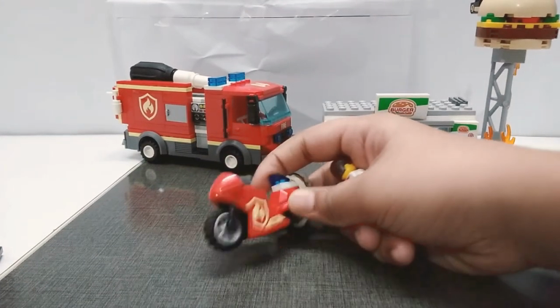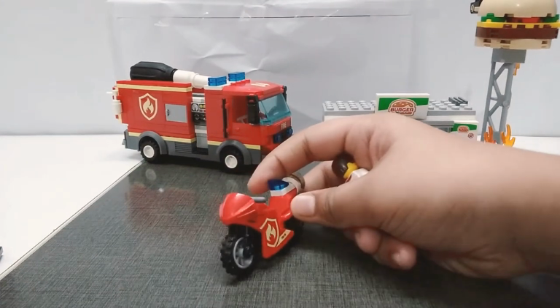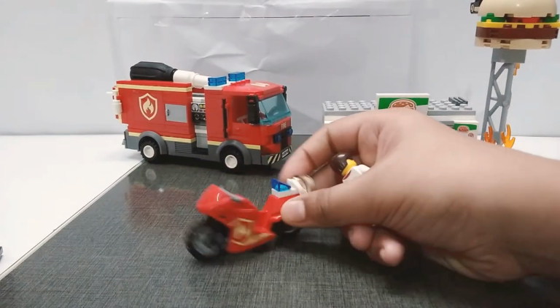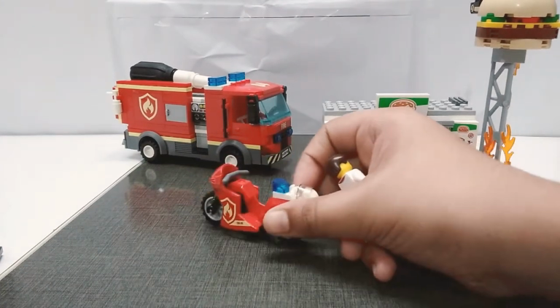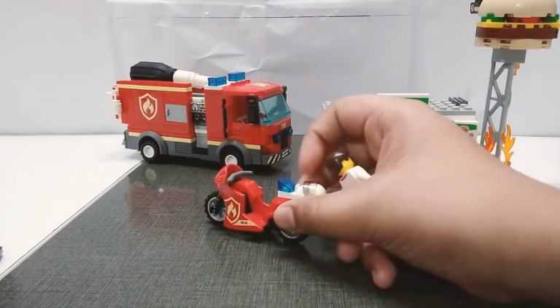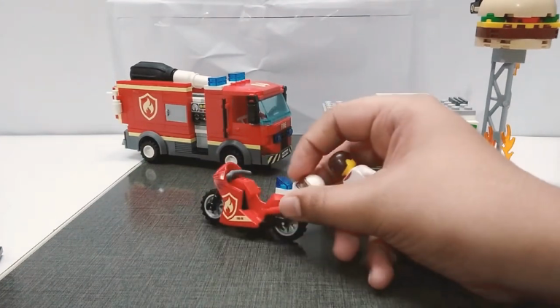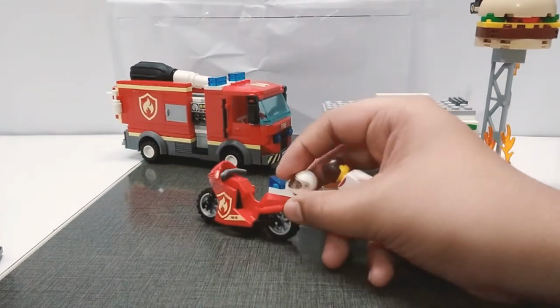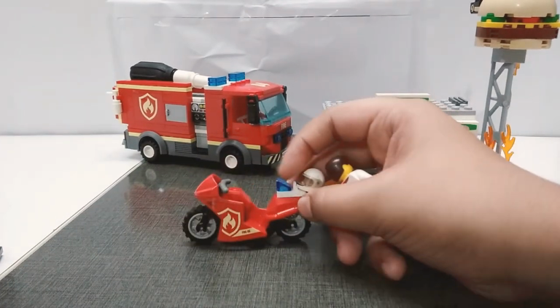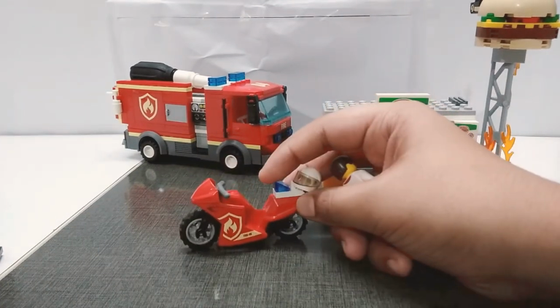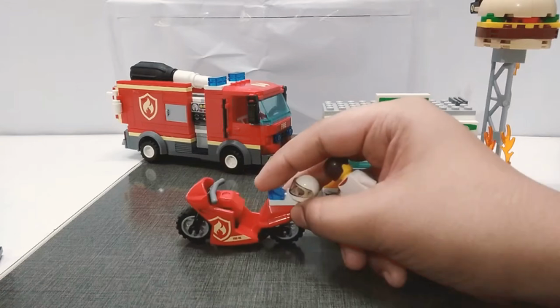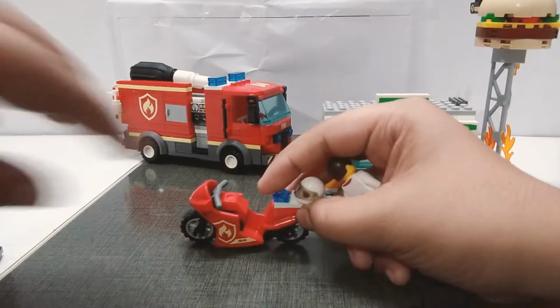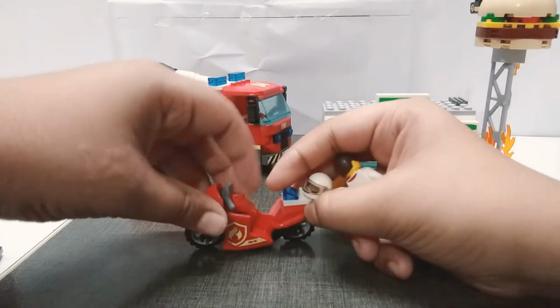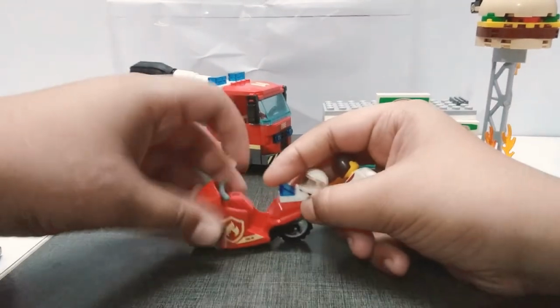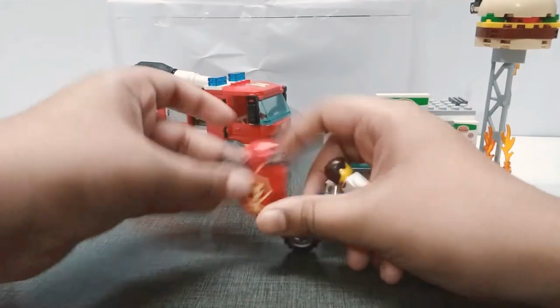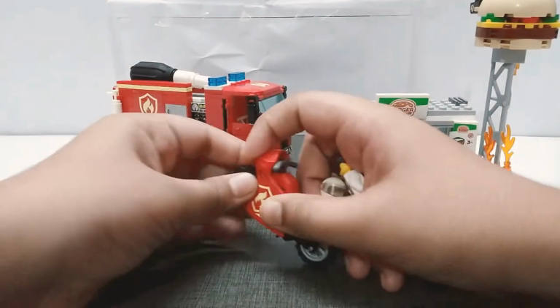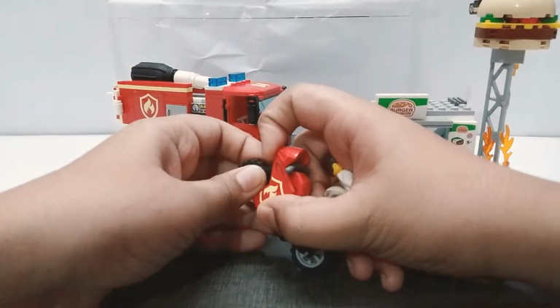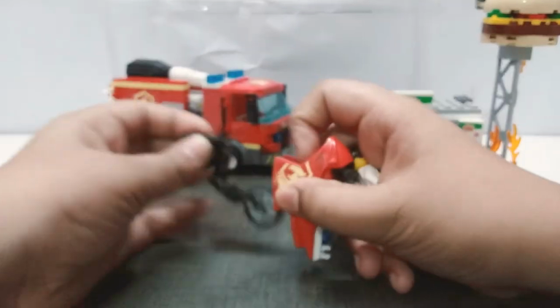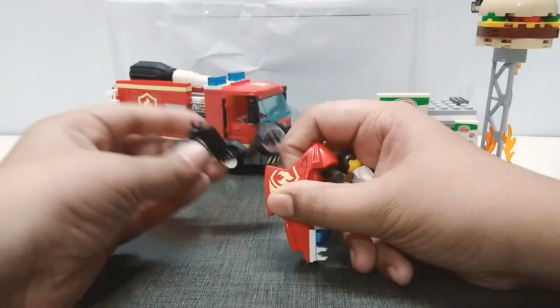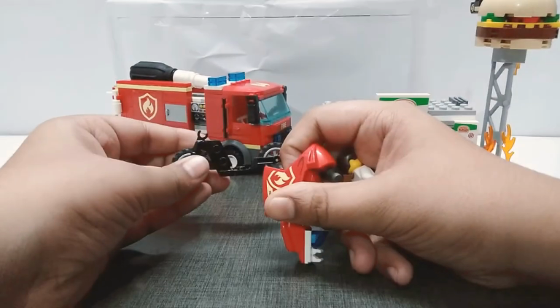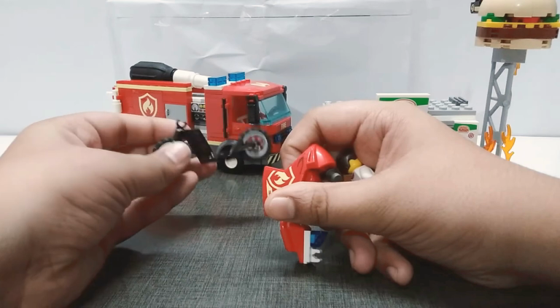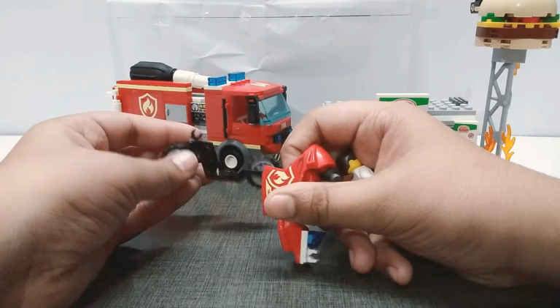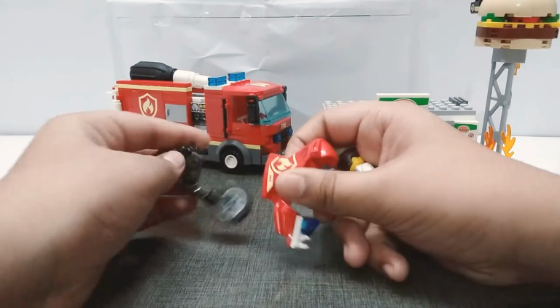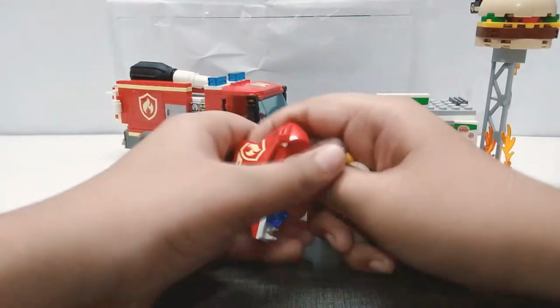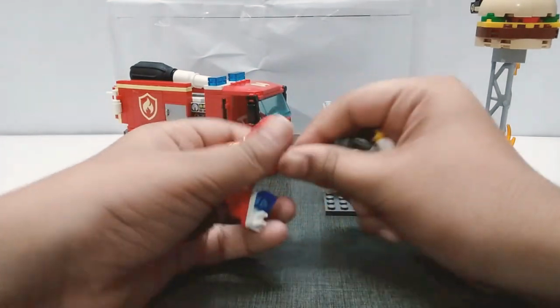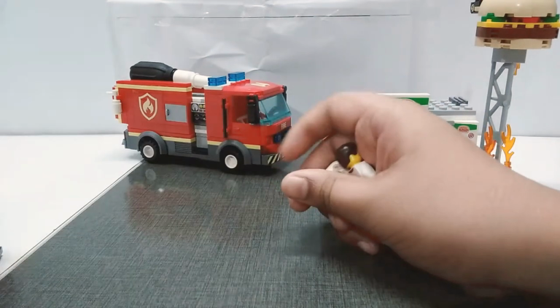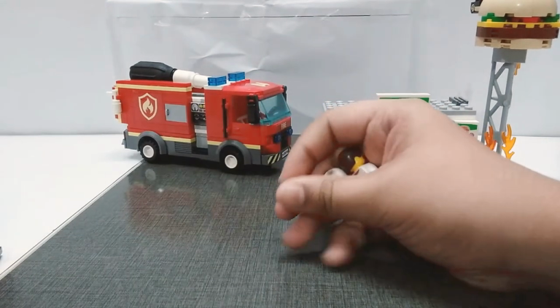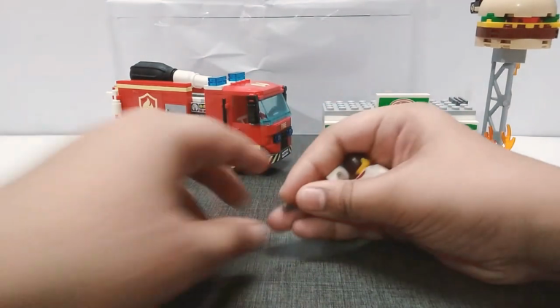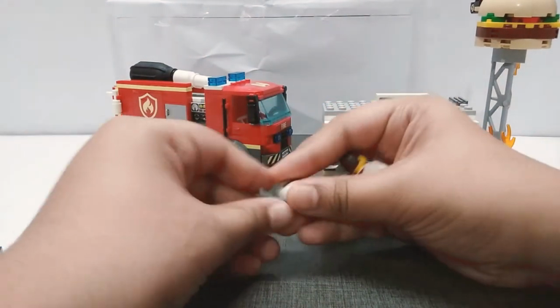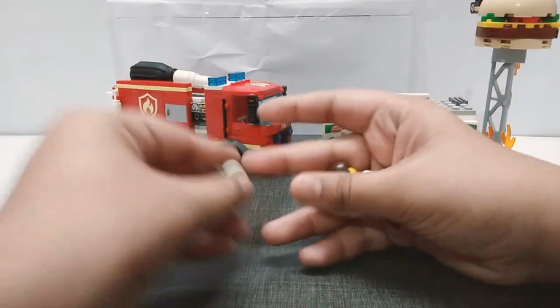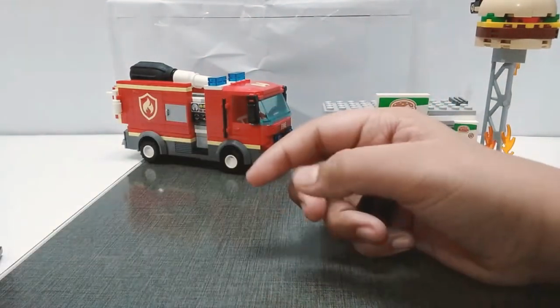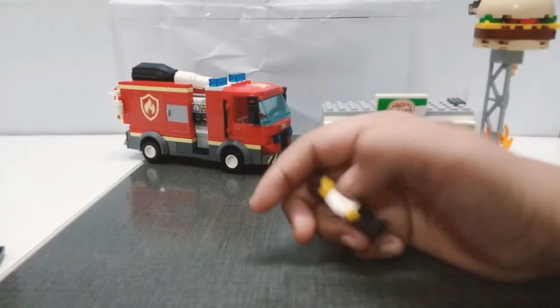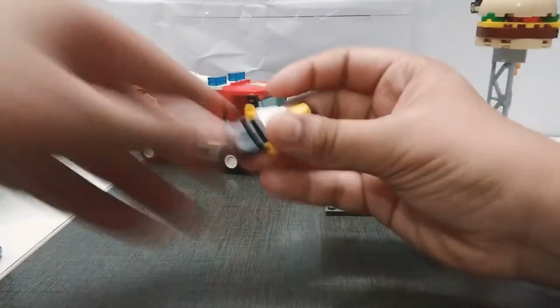Then you have a little bike over there. It's pretty nice — you can see there's a helmet and a siren. You just have this thing to pick up the skeleton of the bike. That's about it for the bike.